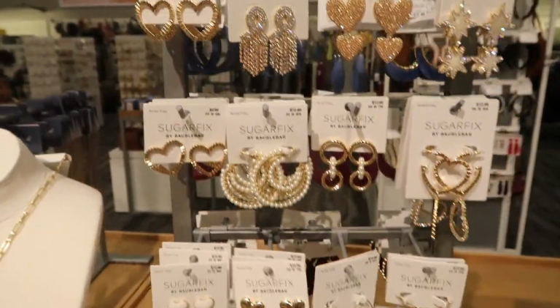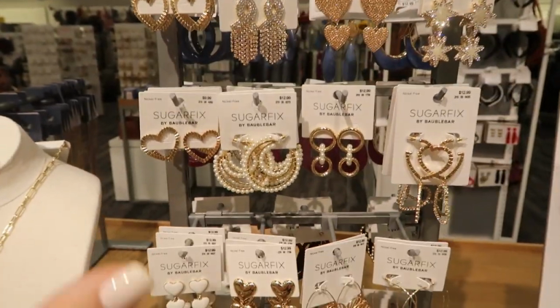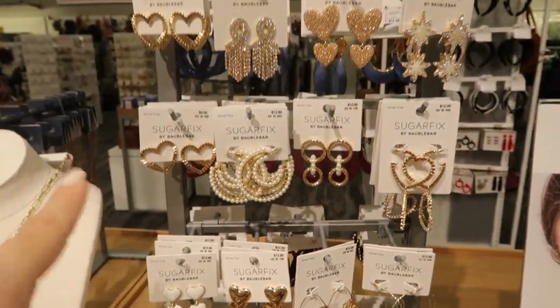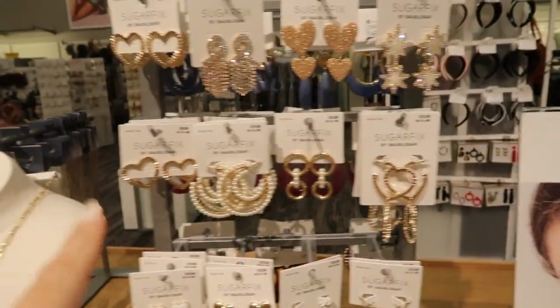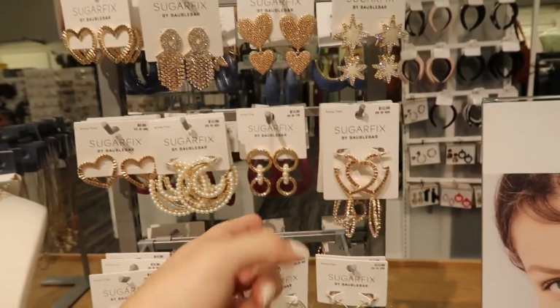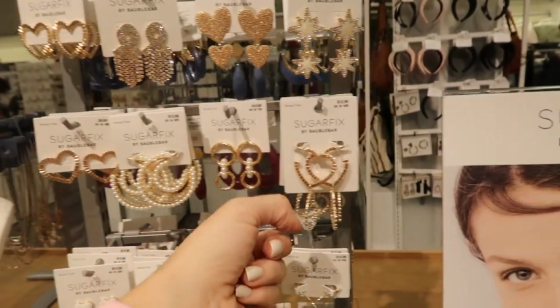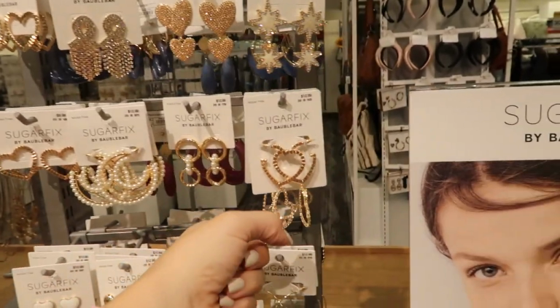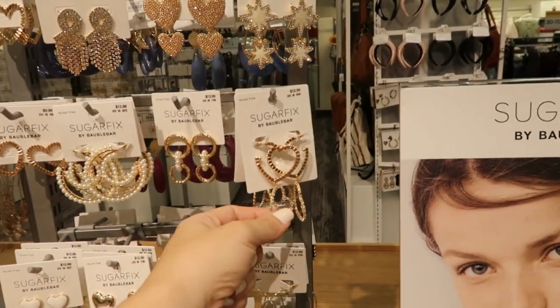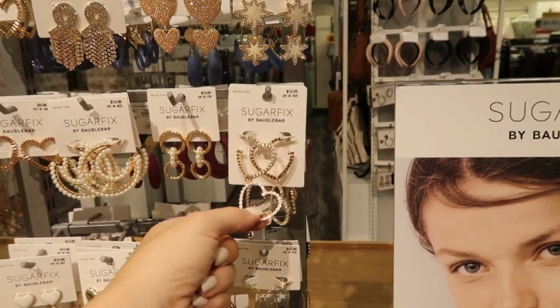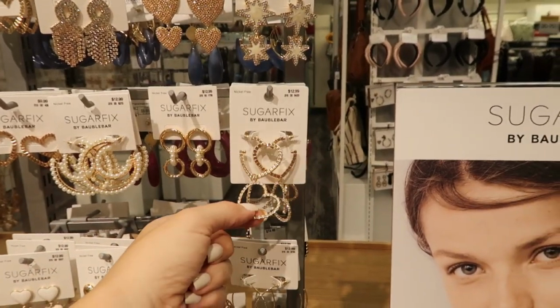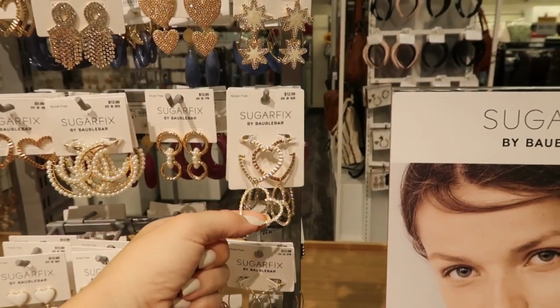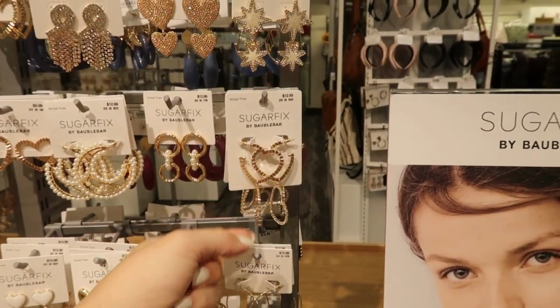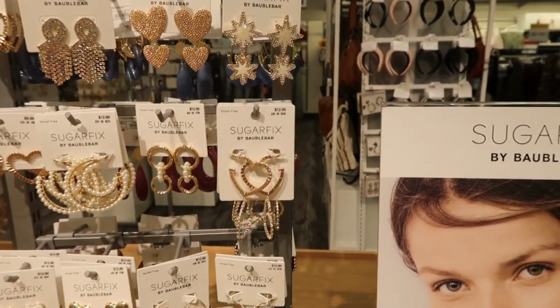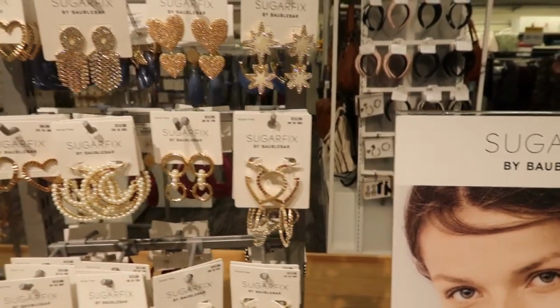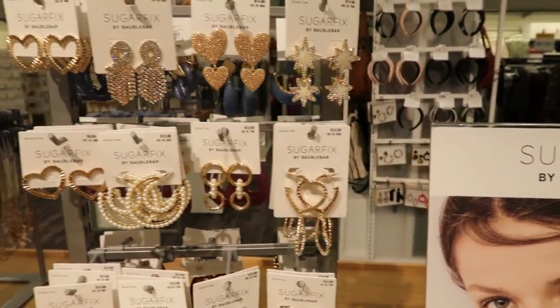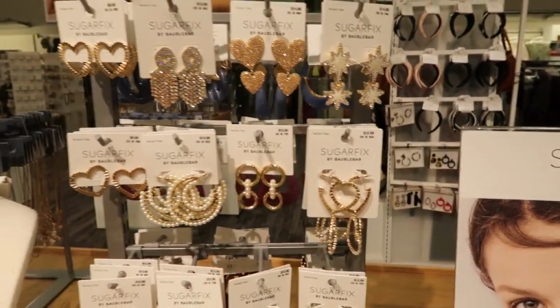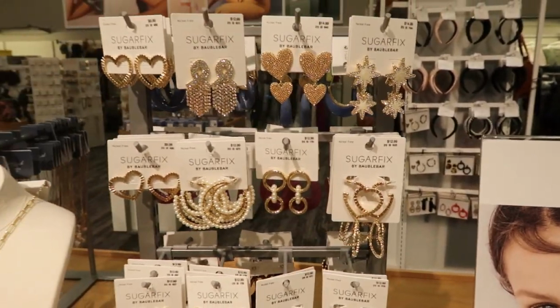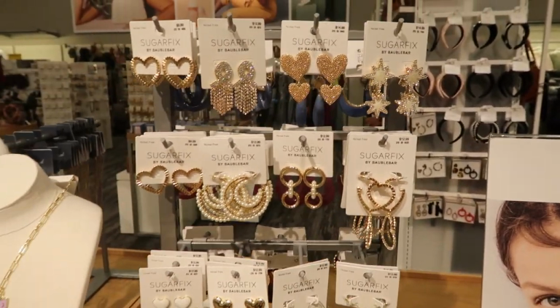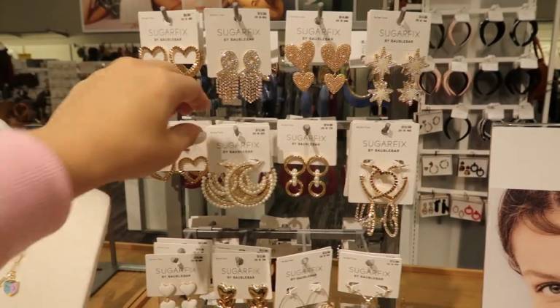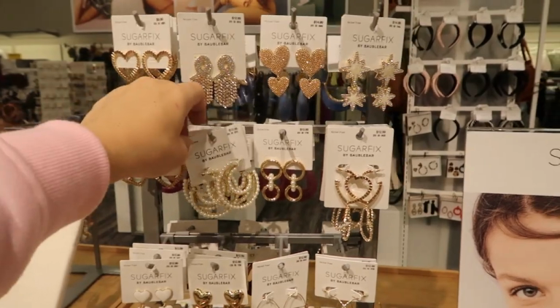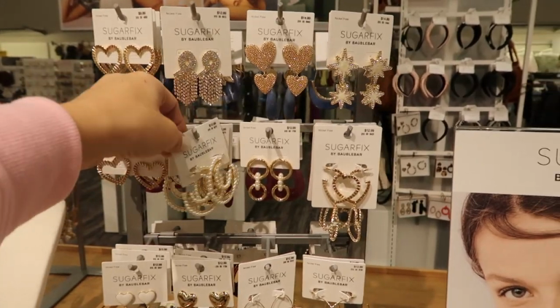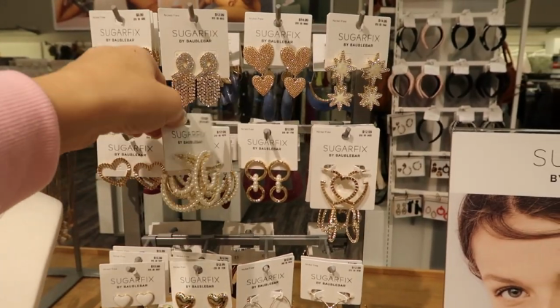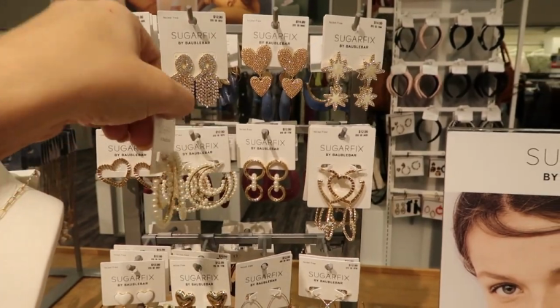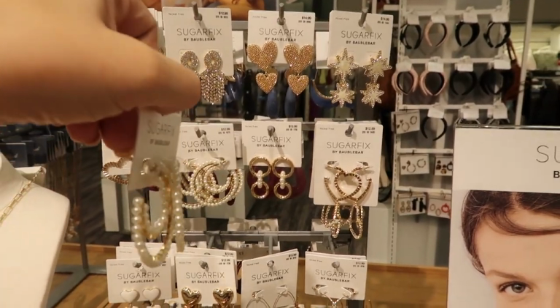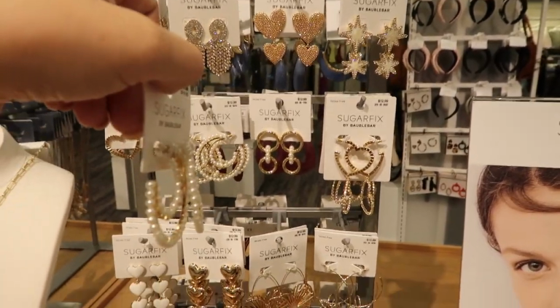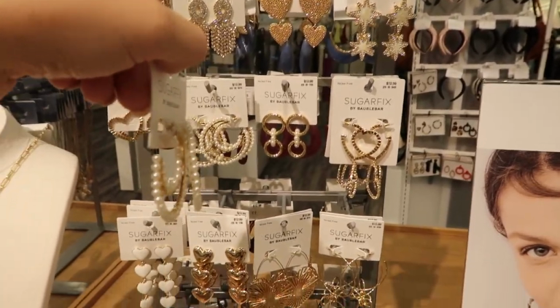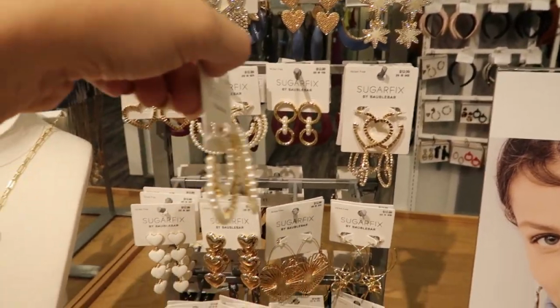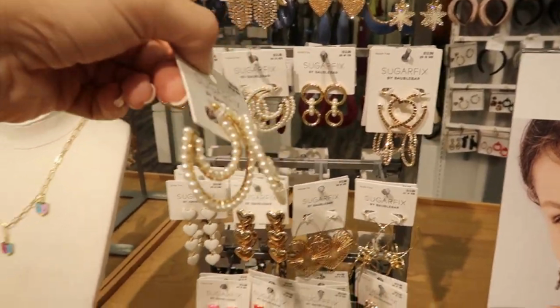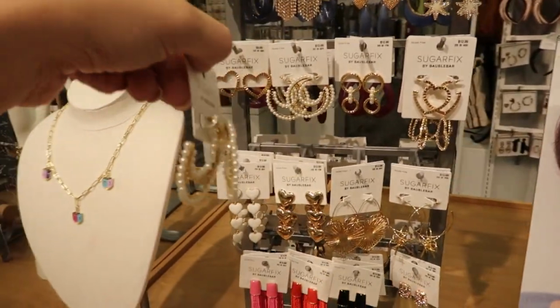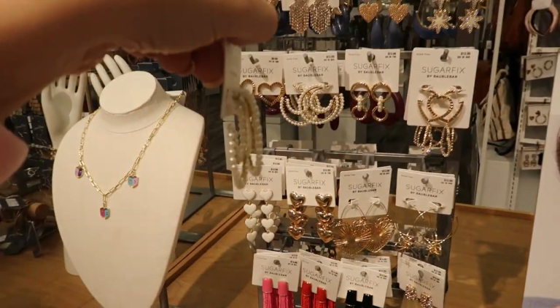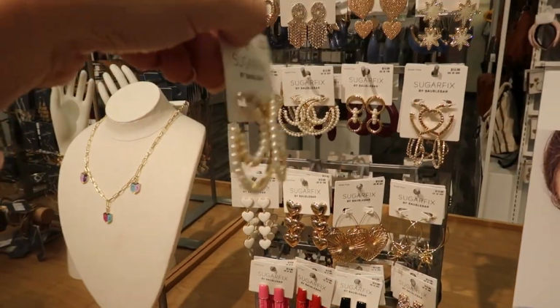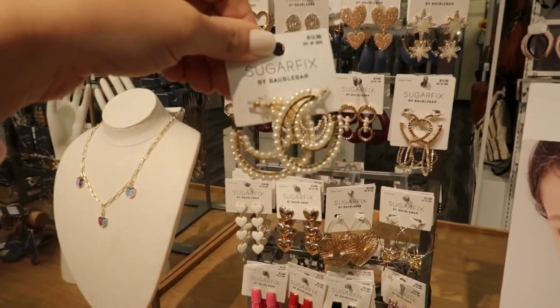There are also lots of new earrings — those little stars are $14.99, I love these hearts and they're only $9.99, perfect for Valentine's. These hearts are $12.99, and these hoops also look really cute — imagine what that looks like from the front.